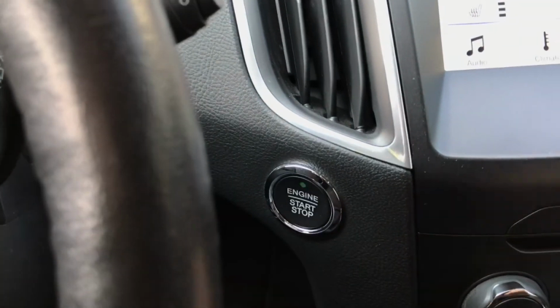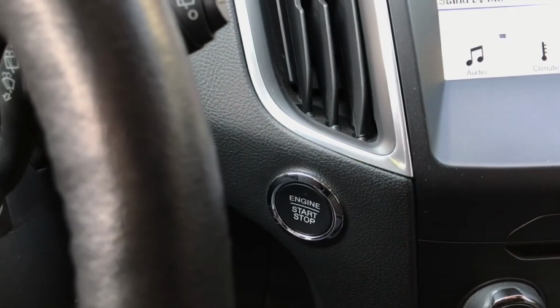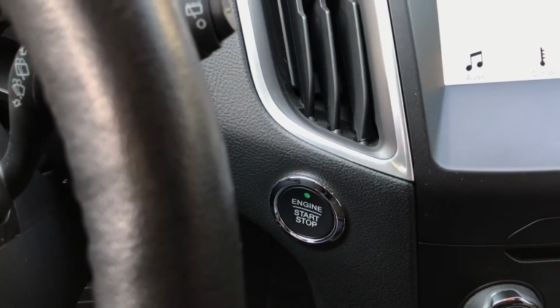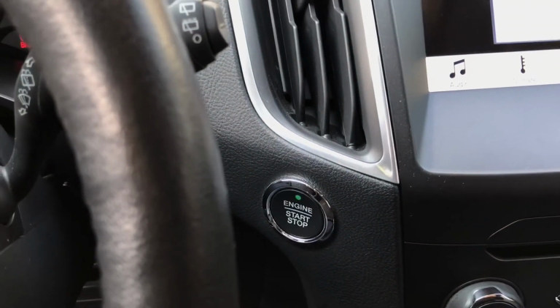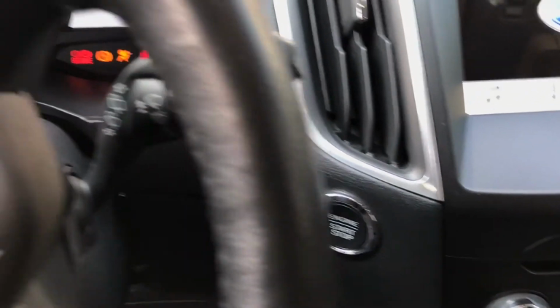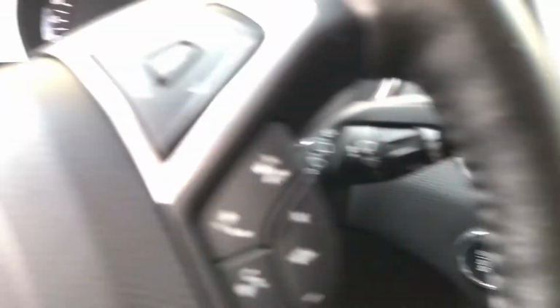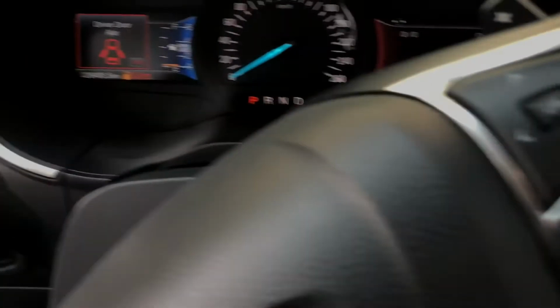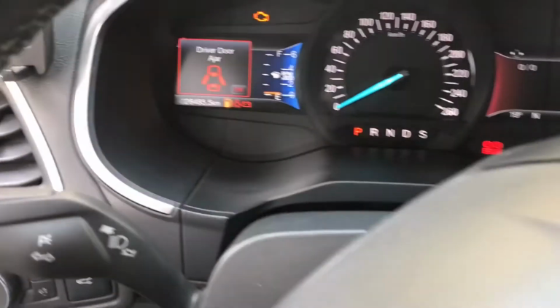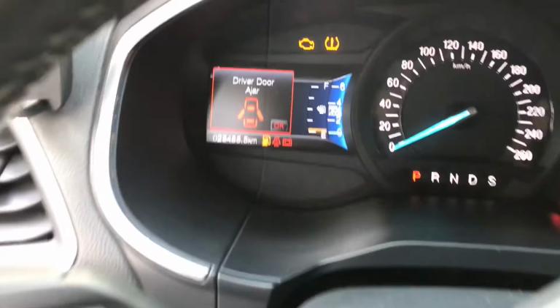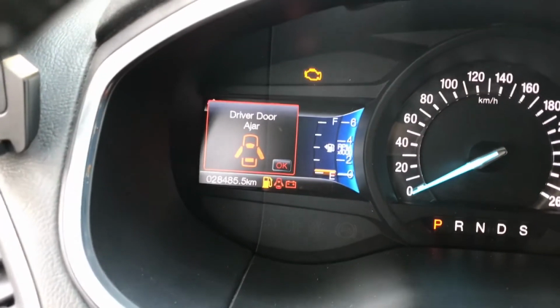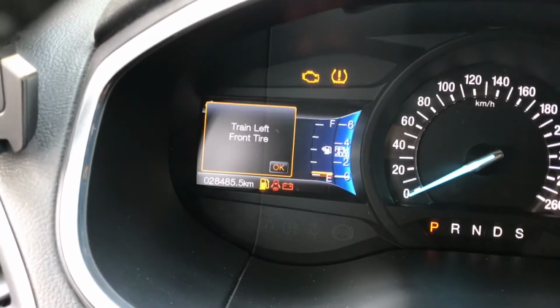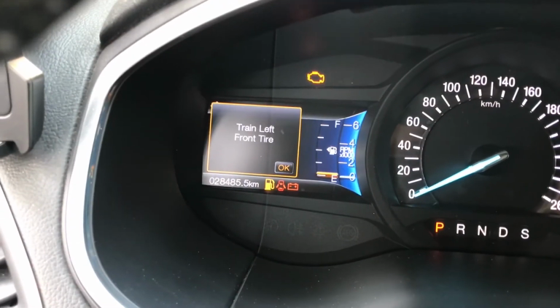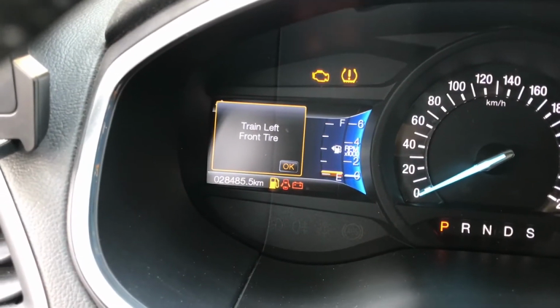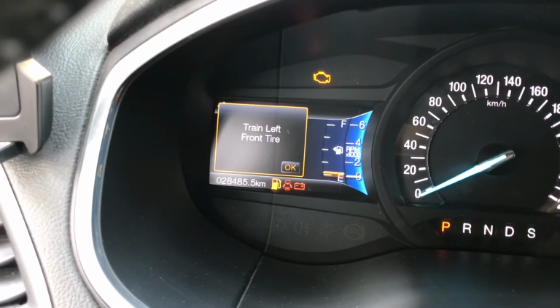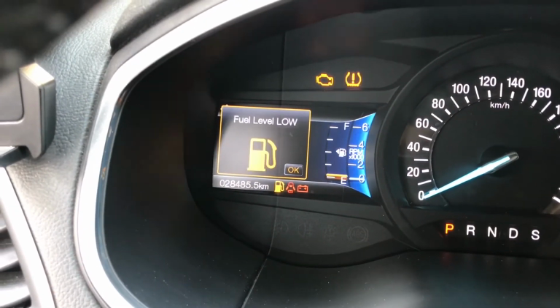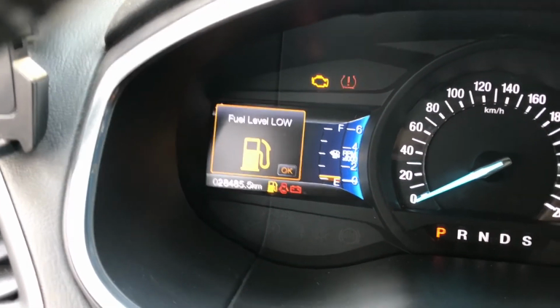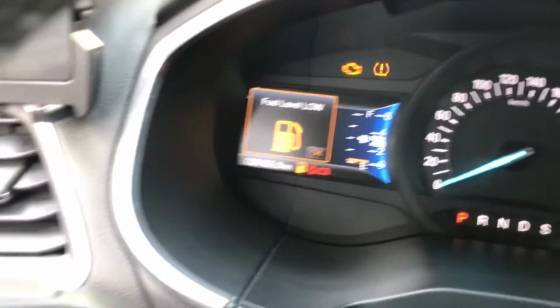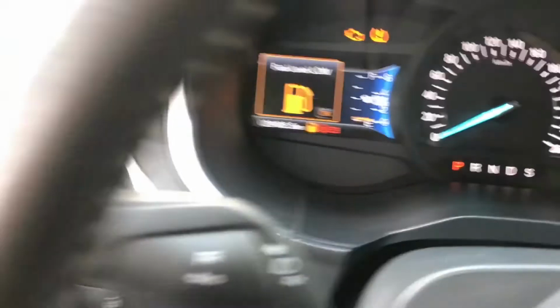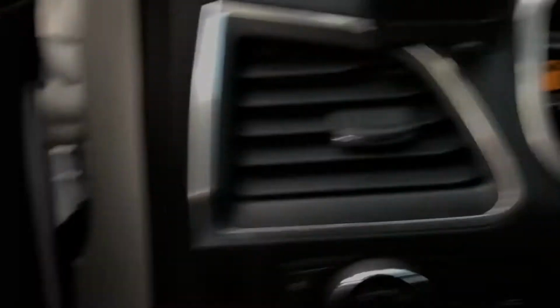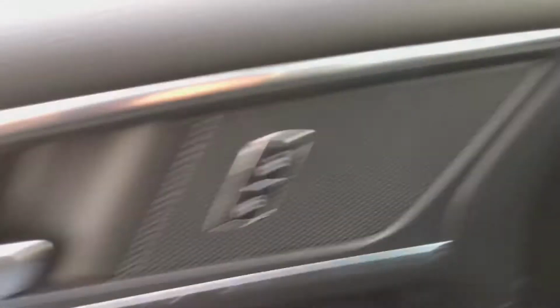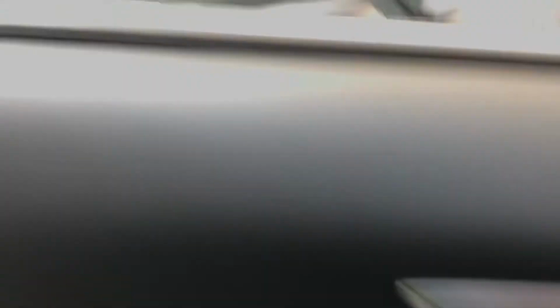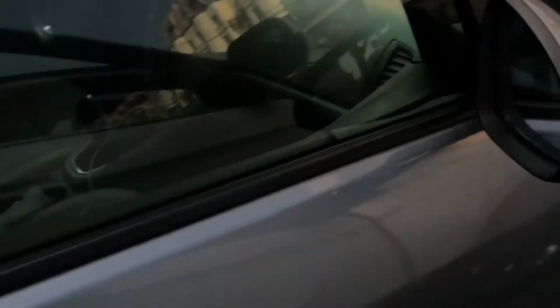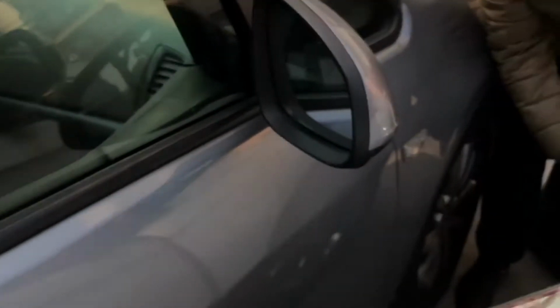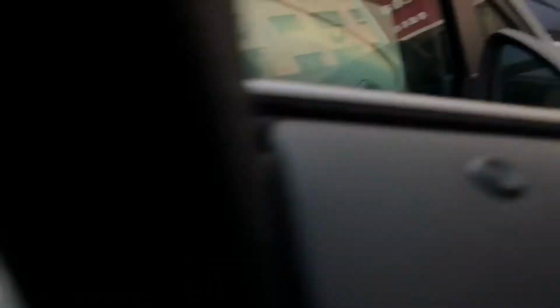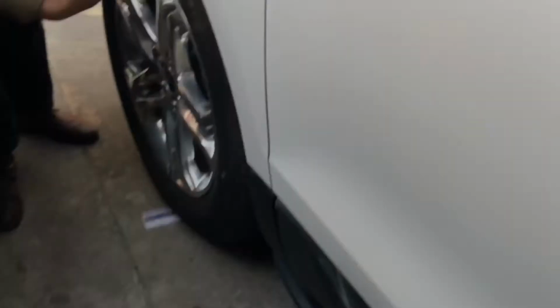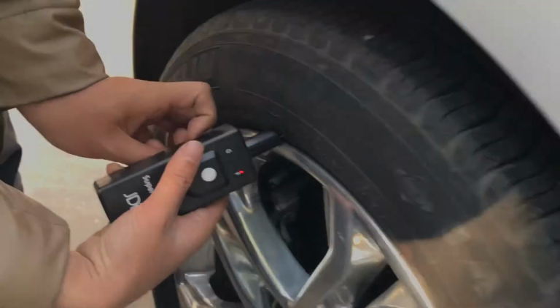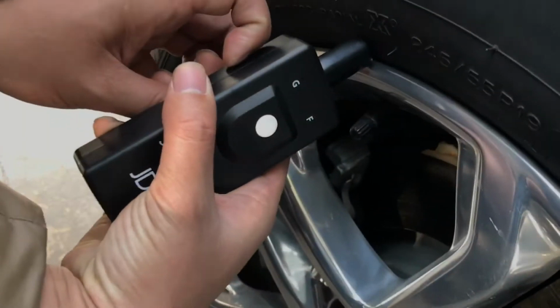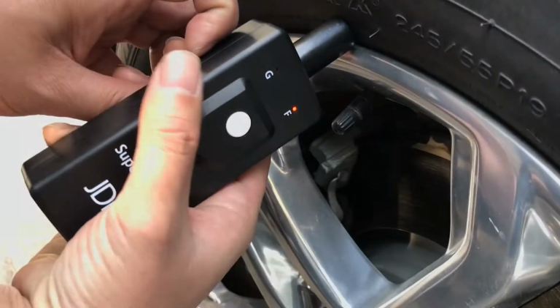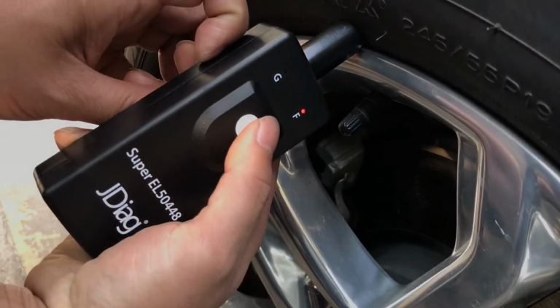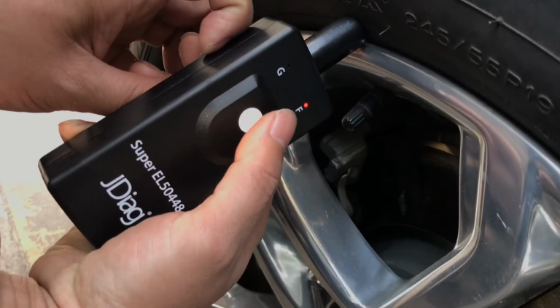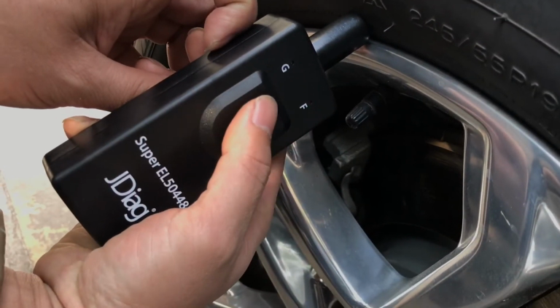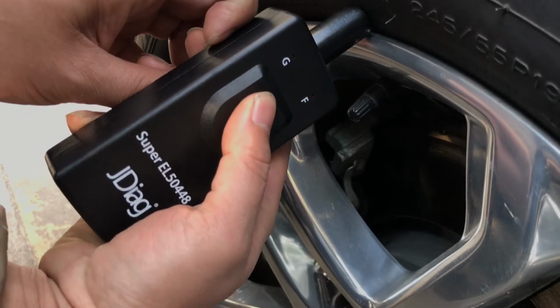Okay, you can hear the speaker is locked and you can see 'Training Left Front' on the display. So we go to the front left and press the button one time.